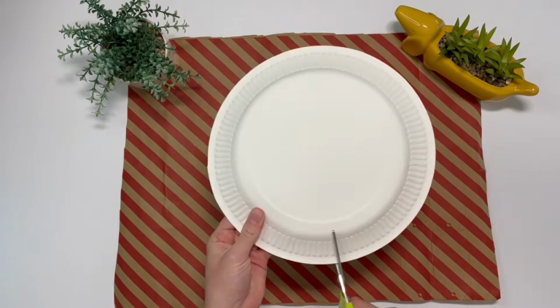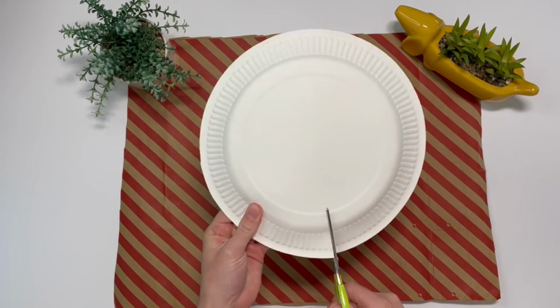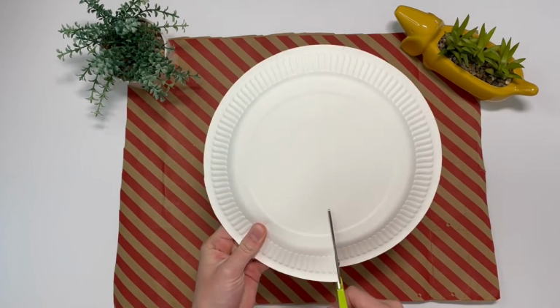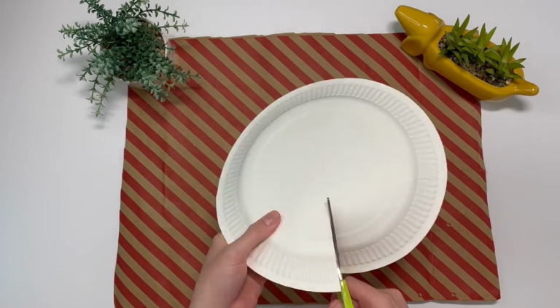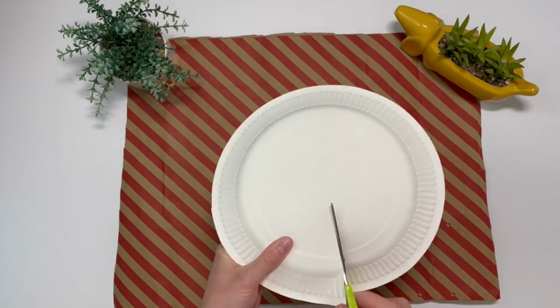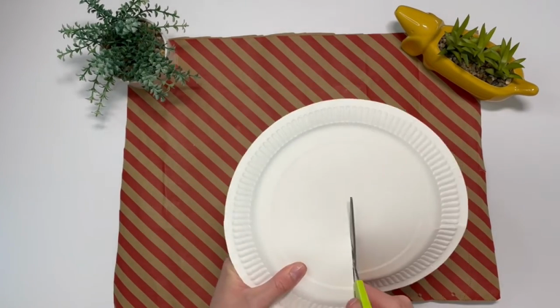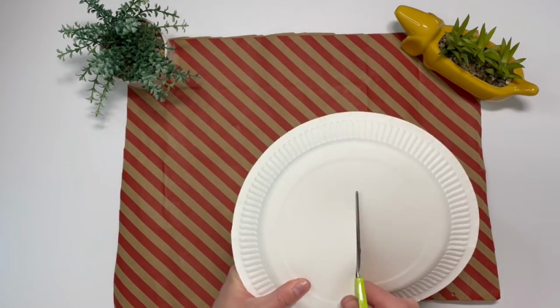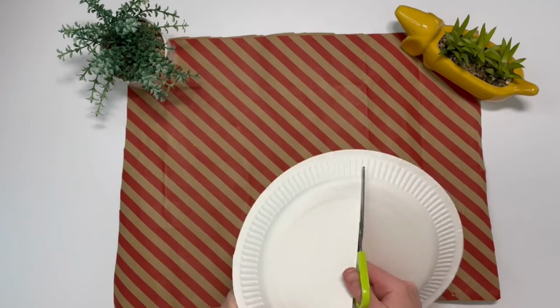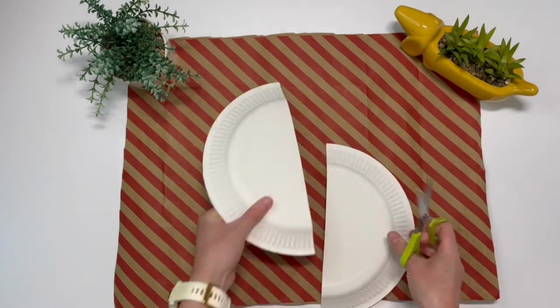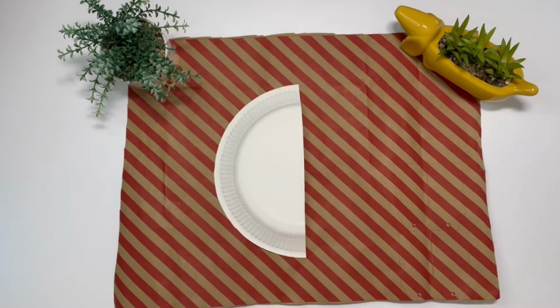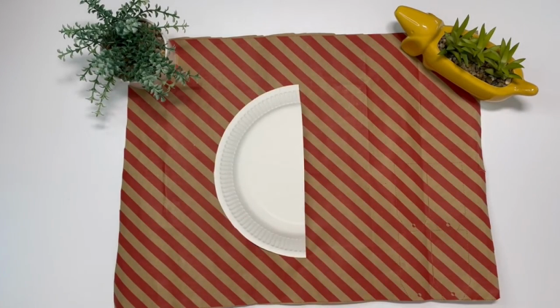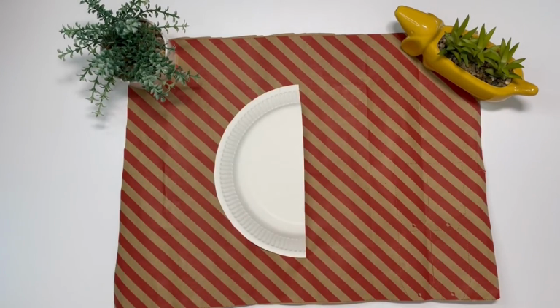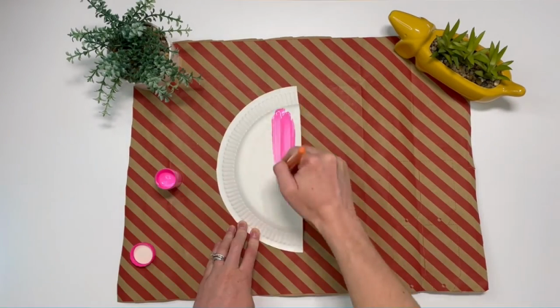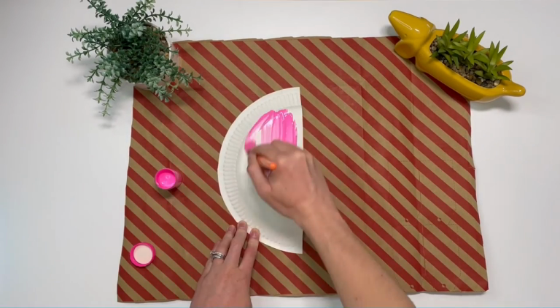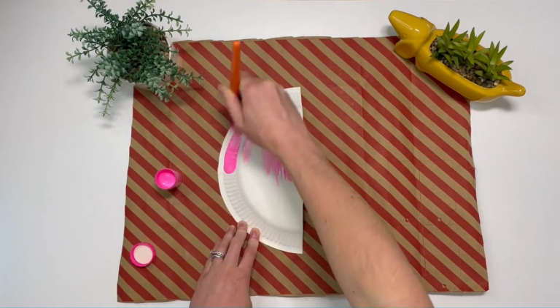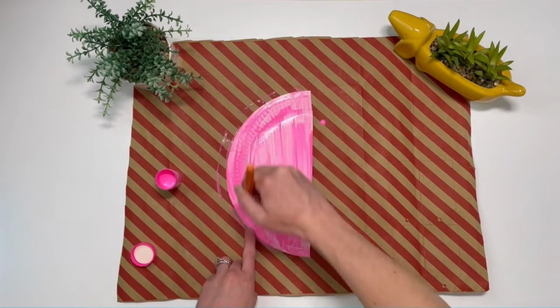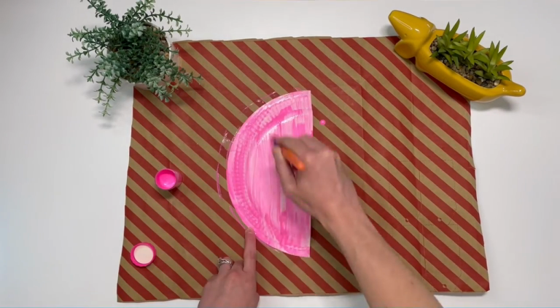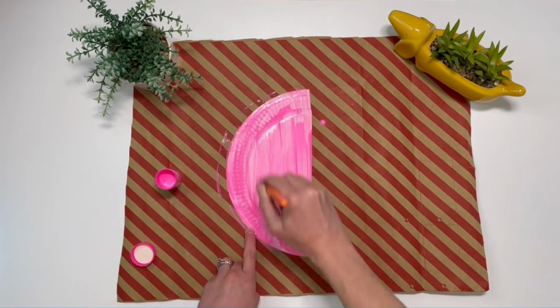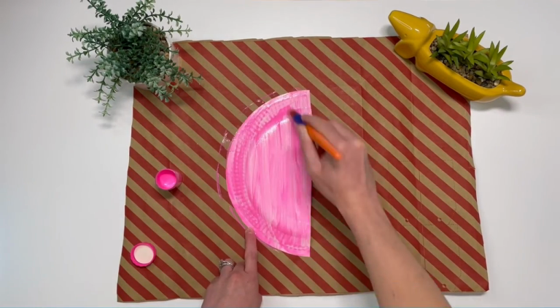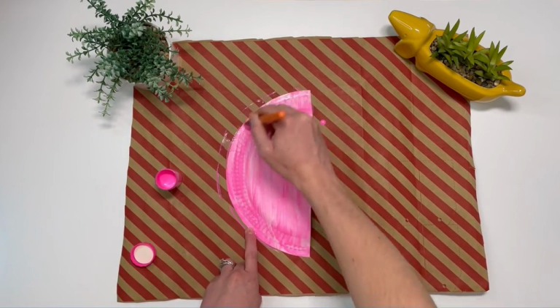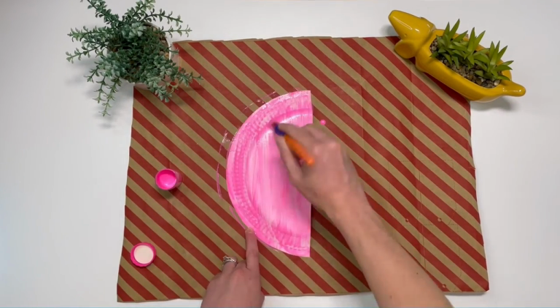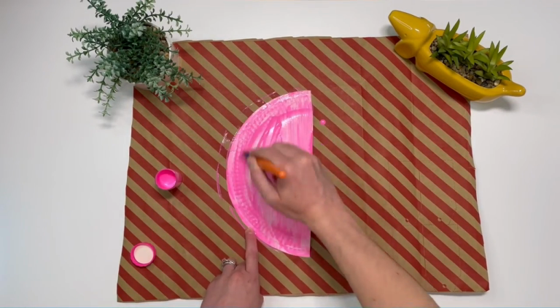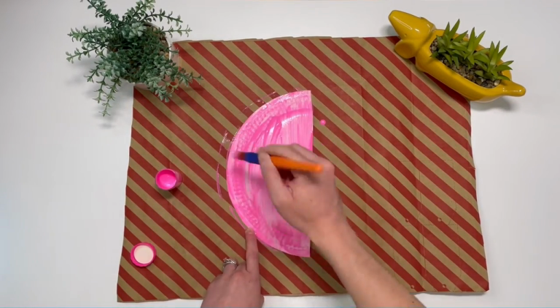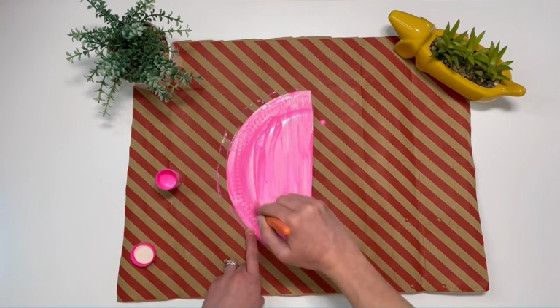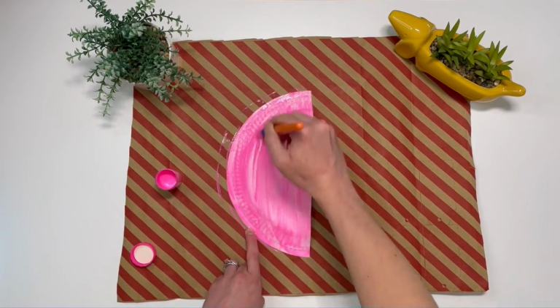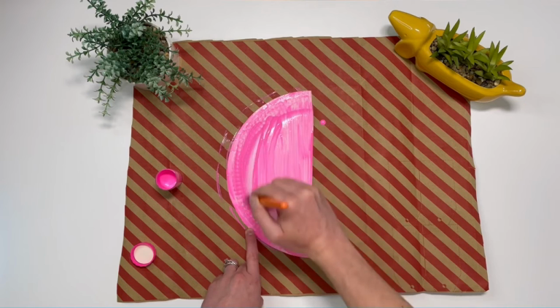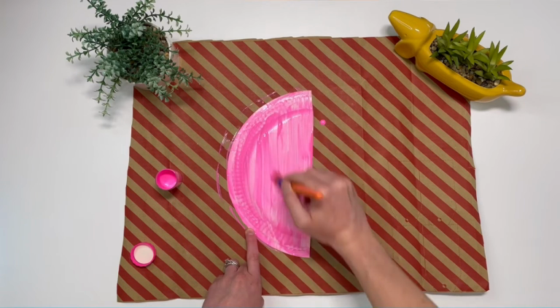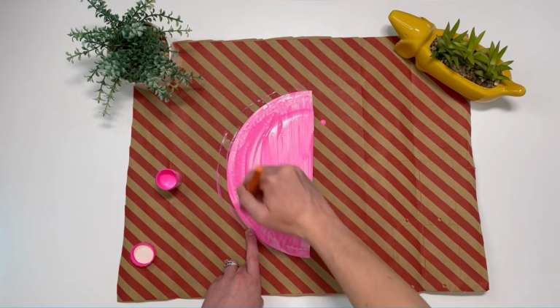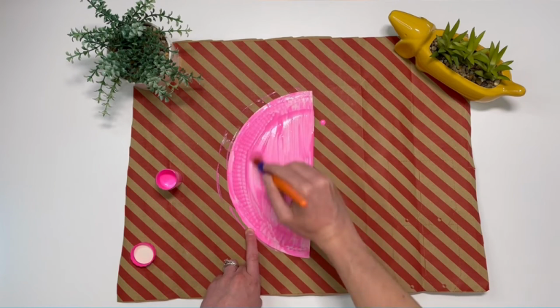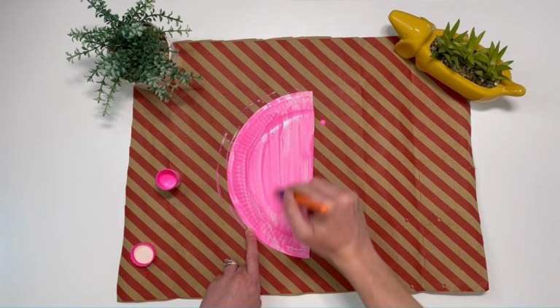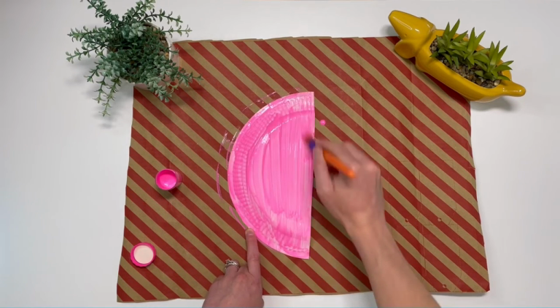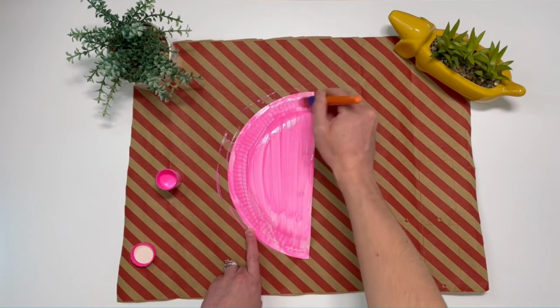First, cut a paper plate in half. Paint one half of the paper plate pink to make the body and then leave it to dry.